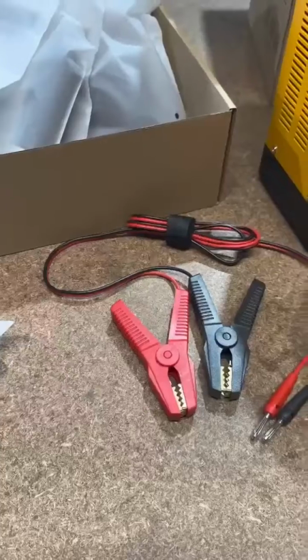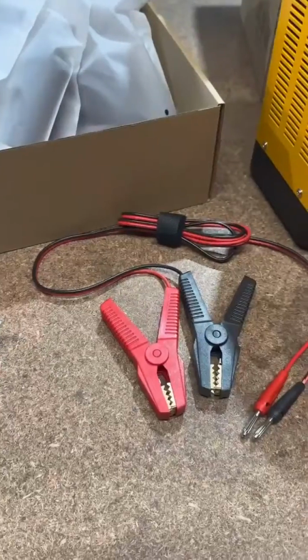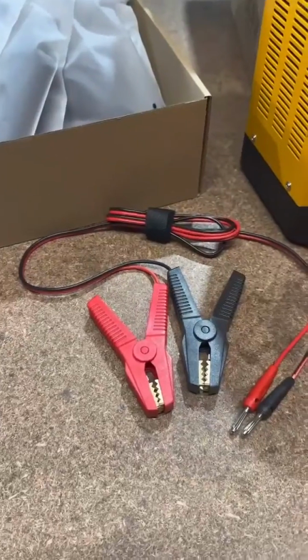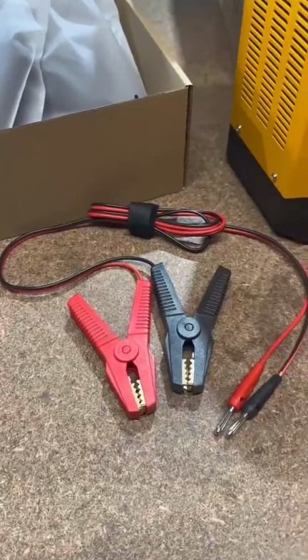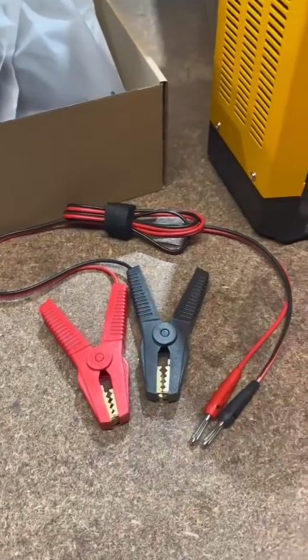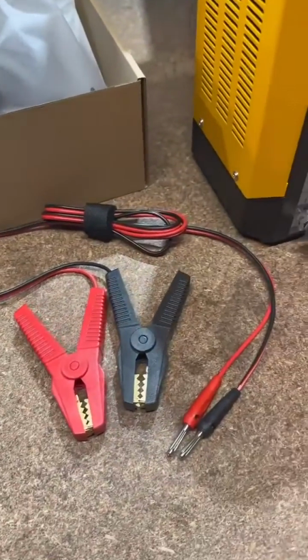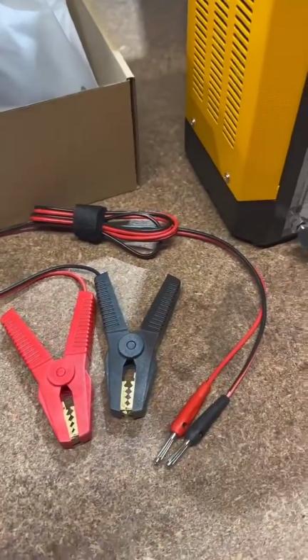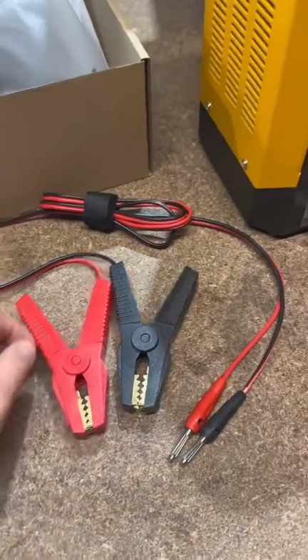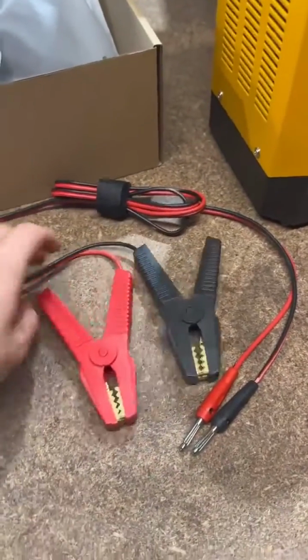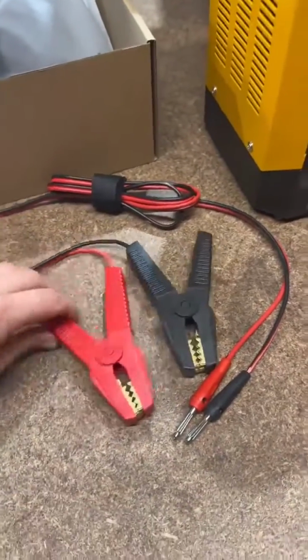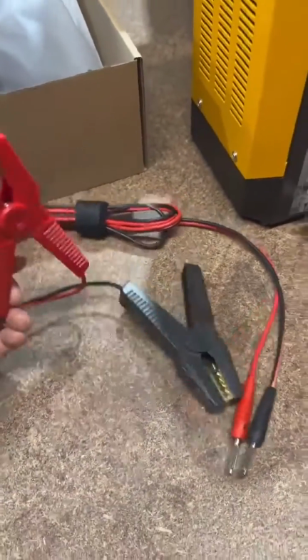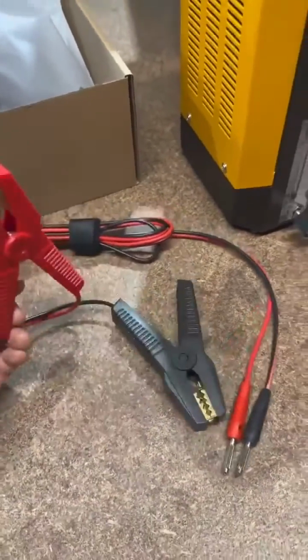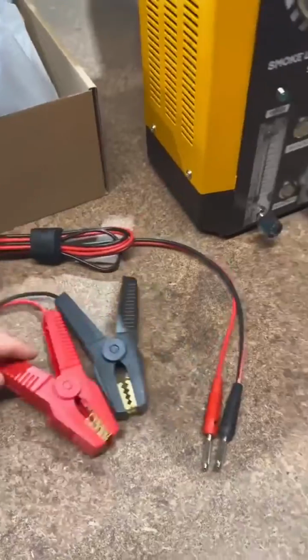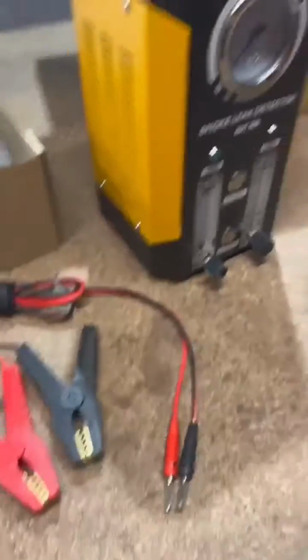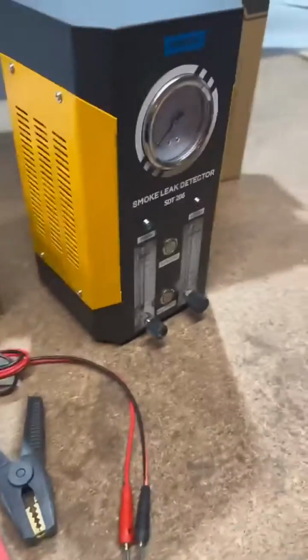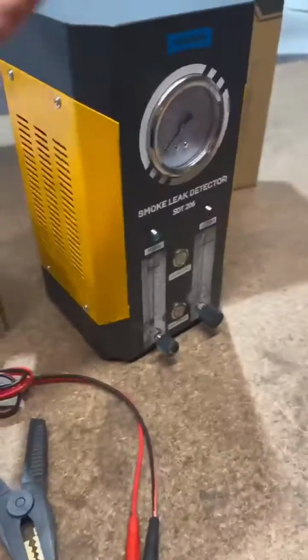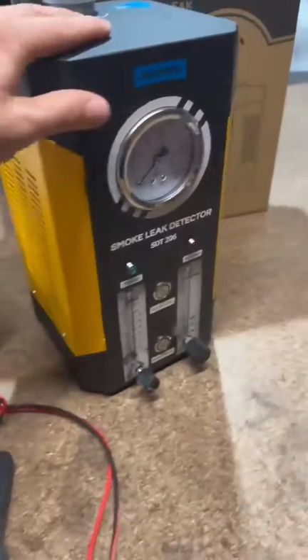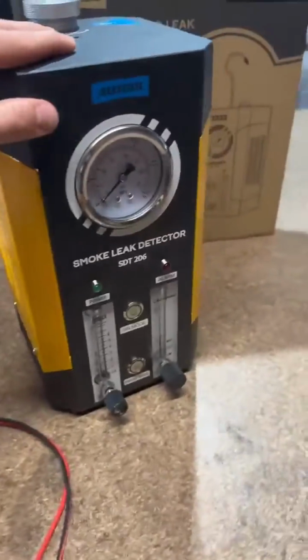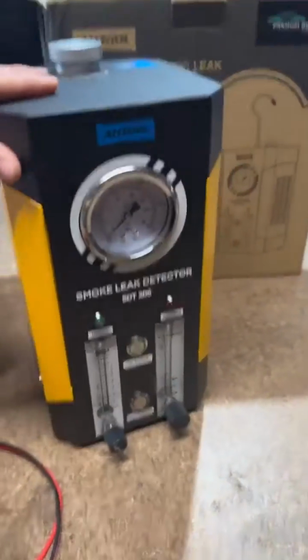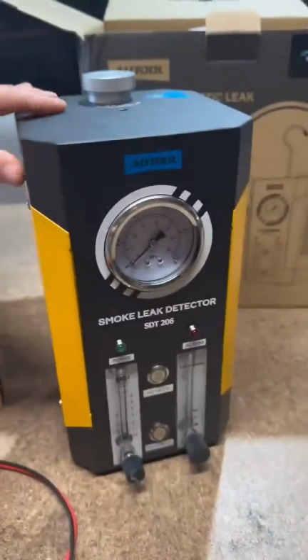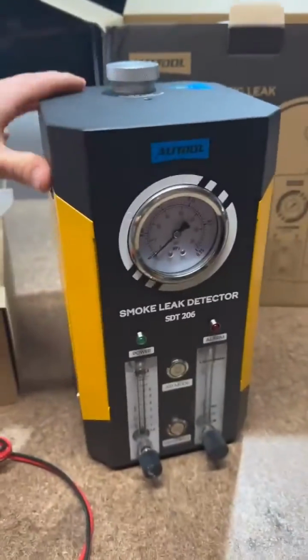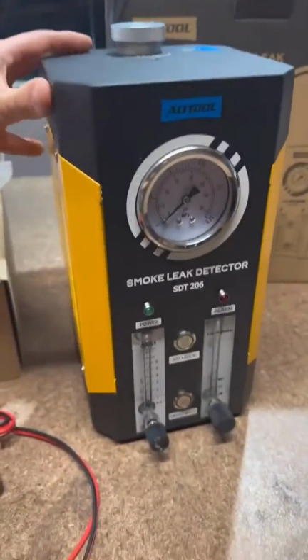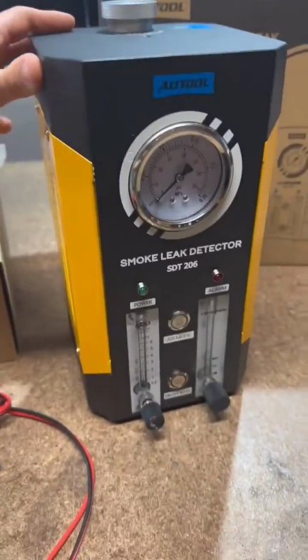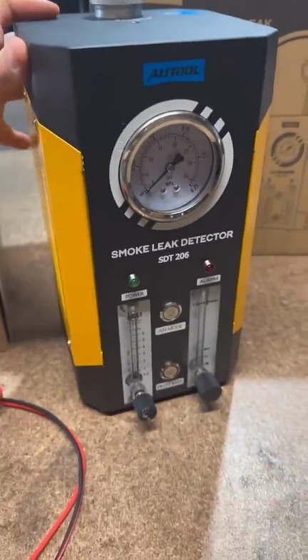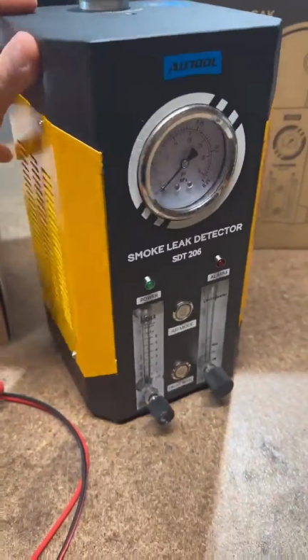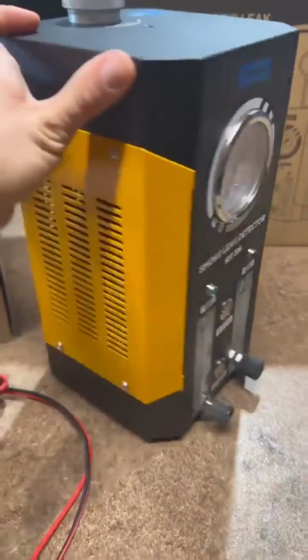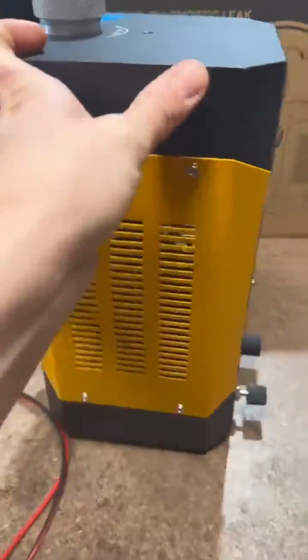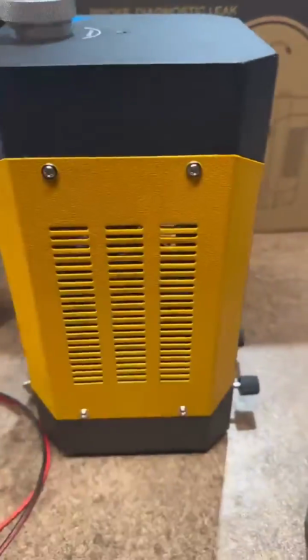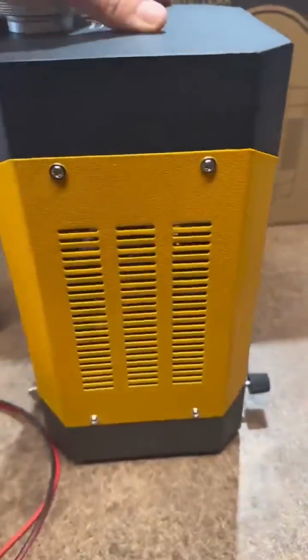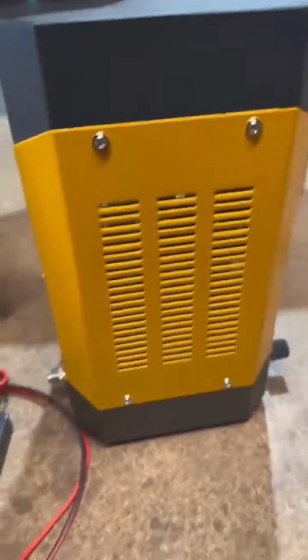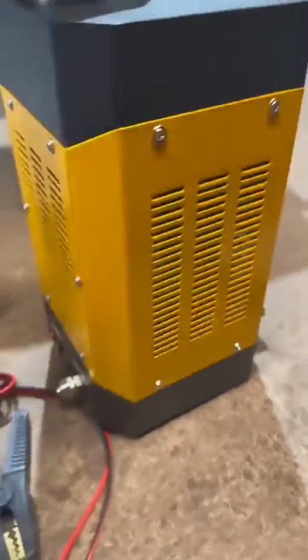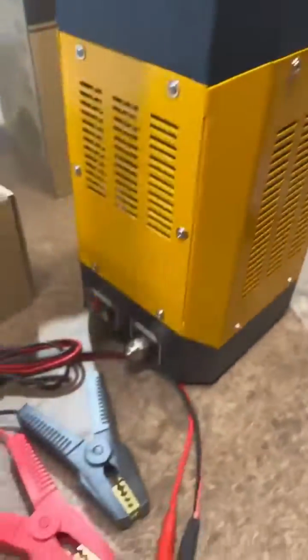Your power cables will go straight onto the vehicle's battery, and then your negative and positive cables go into the back of the smoke machine.